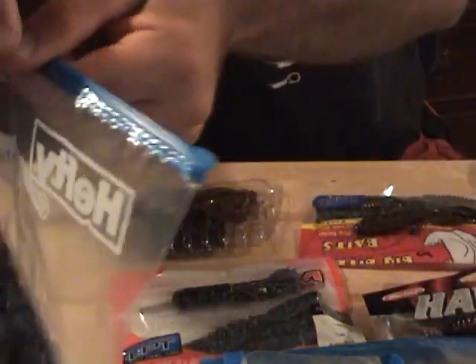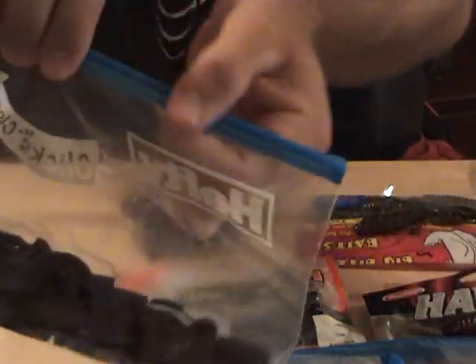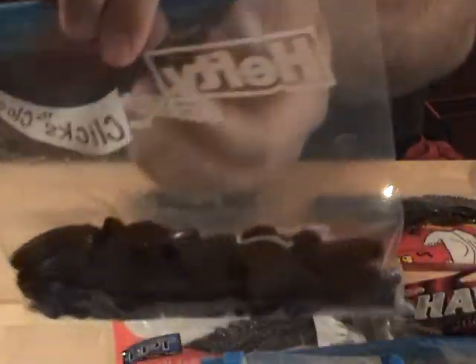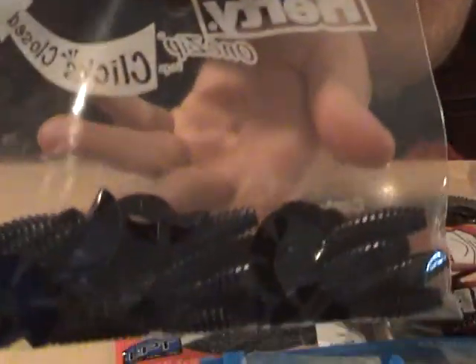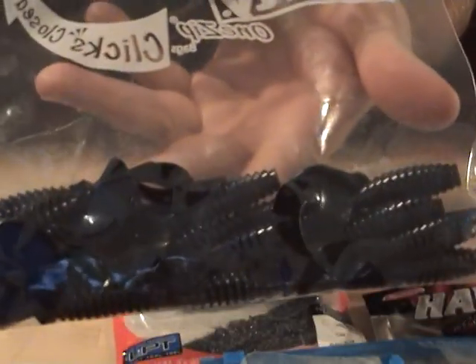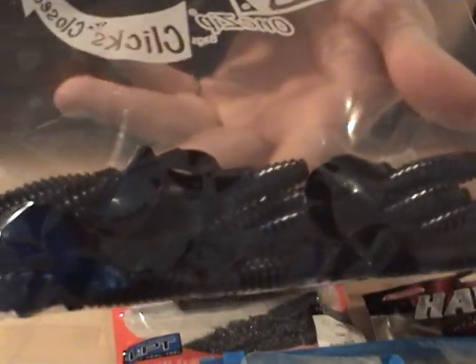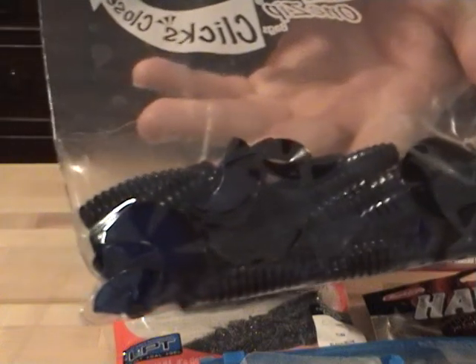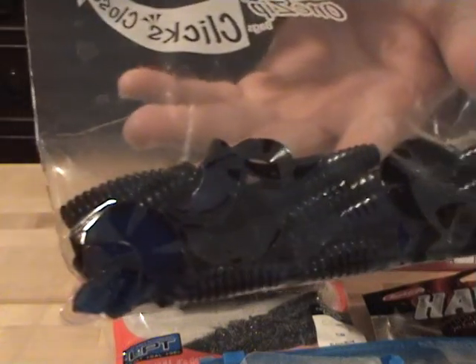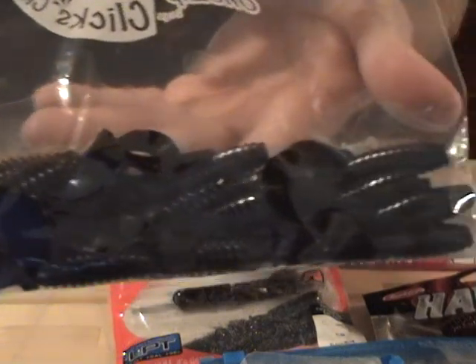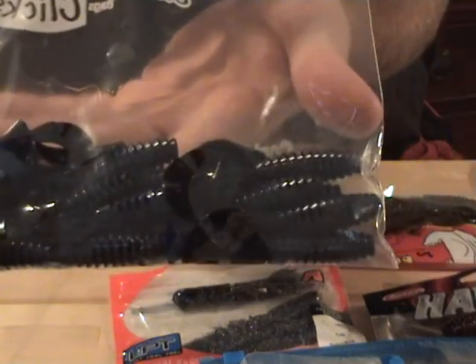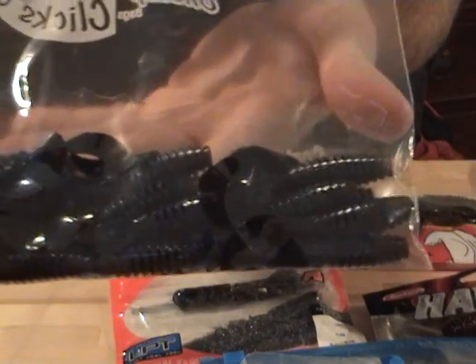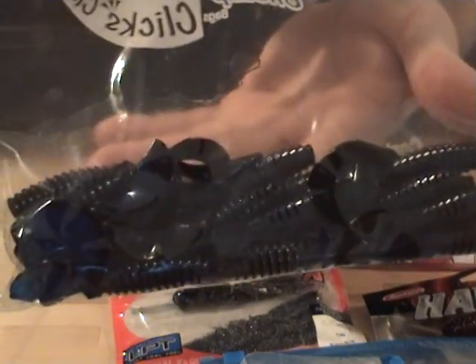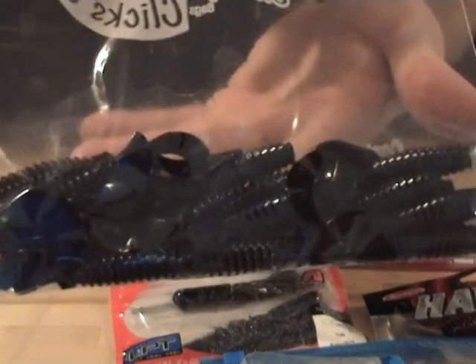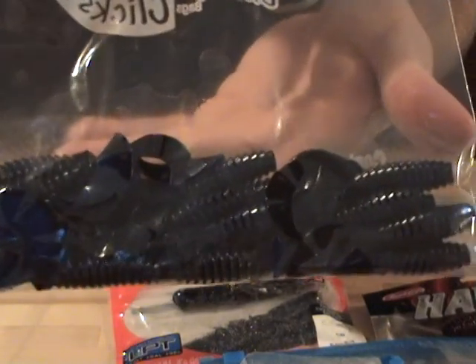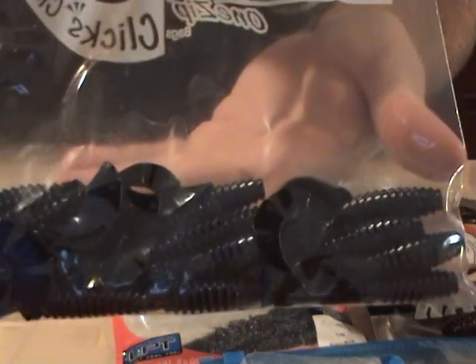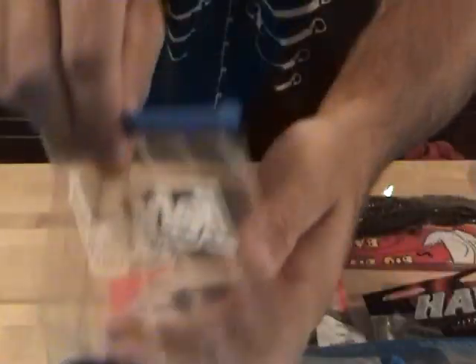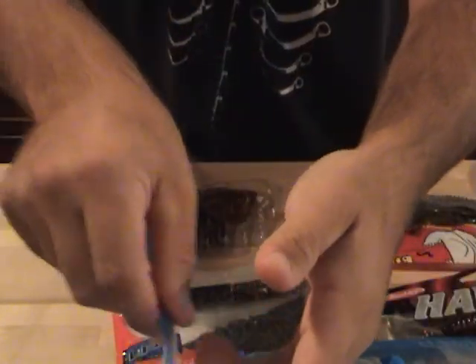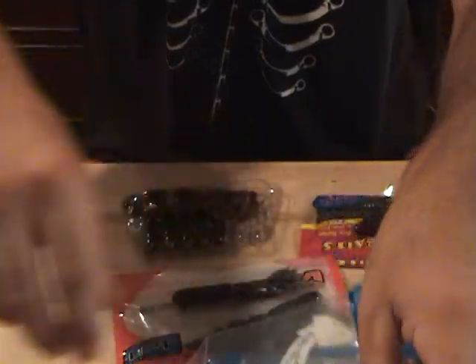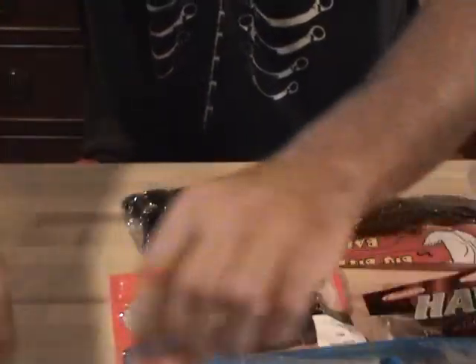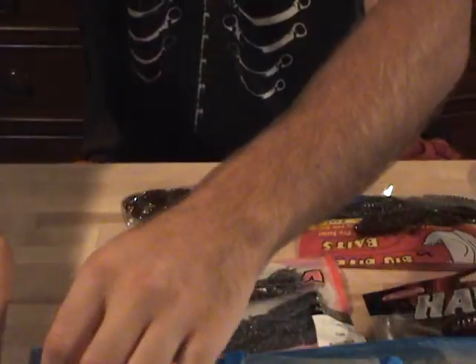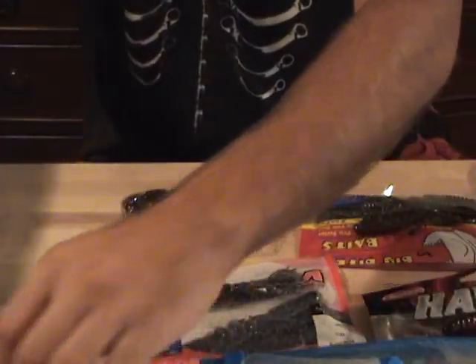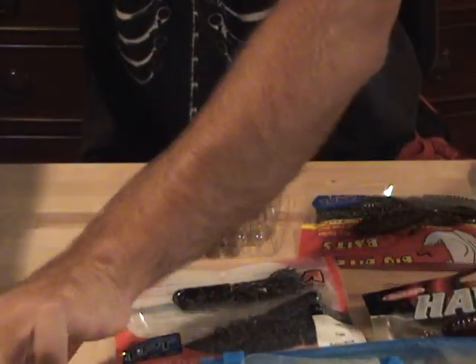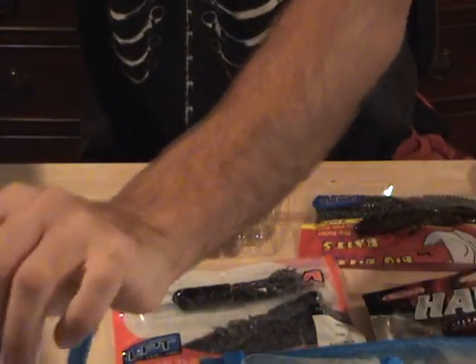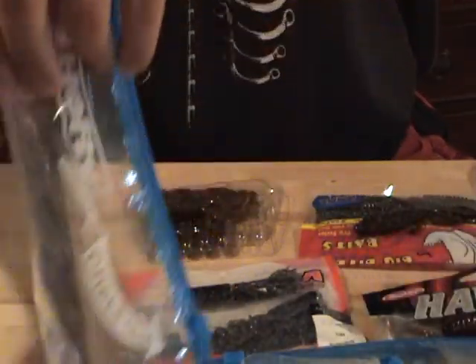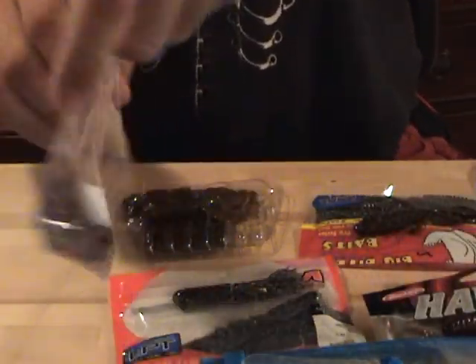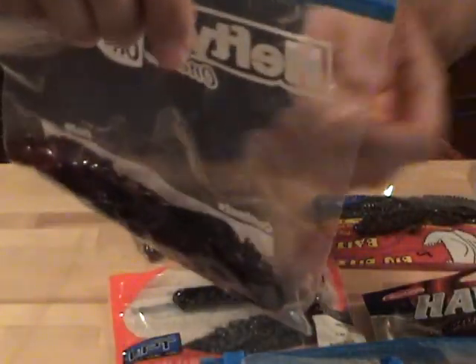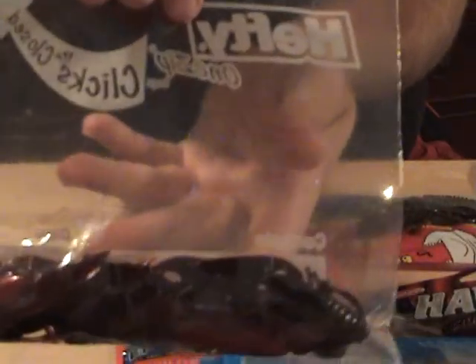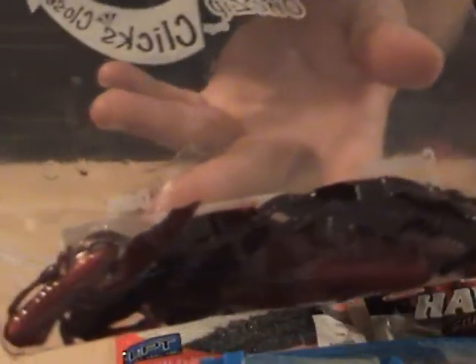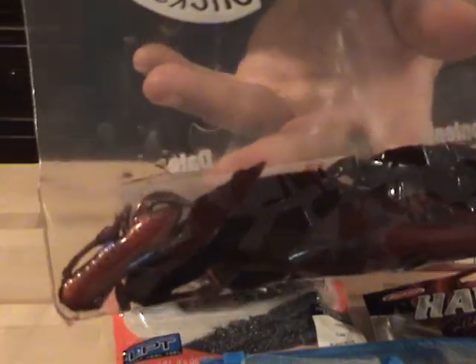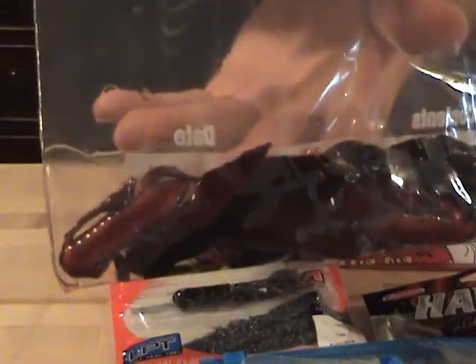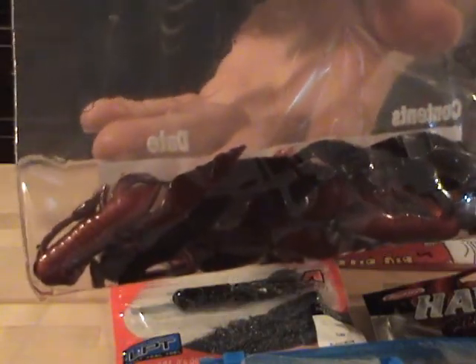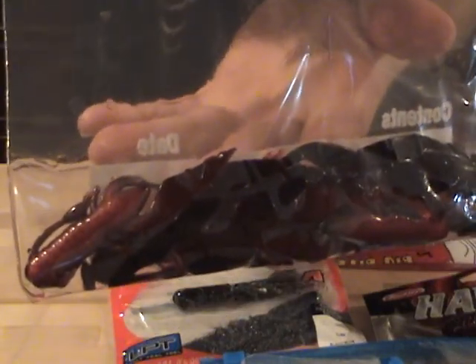Number ten is Pirateam Lures Grub in Black Blue Swirl. Number eleven is Pirateam Lures Craw Derve in Red Shad.